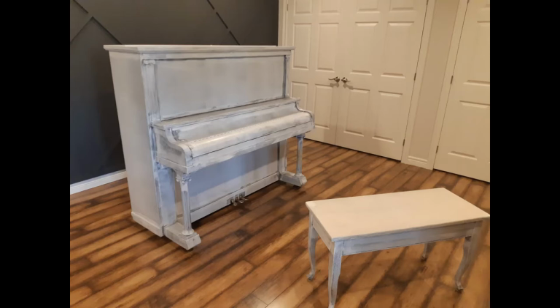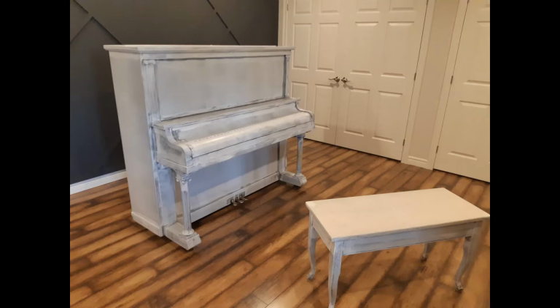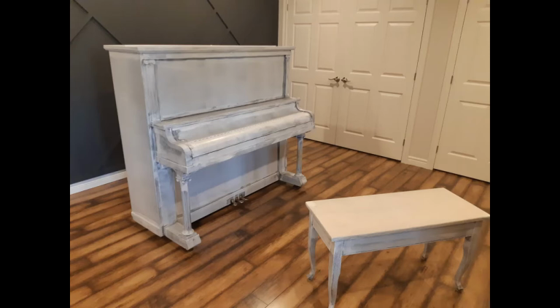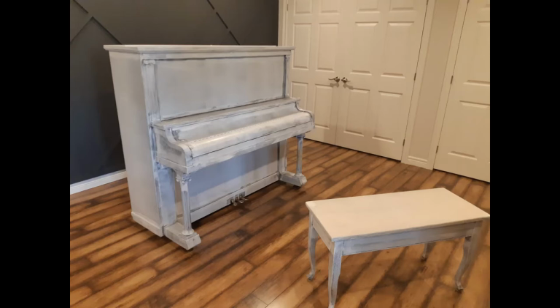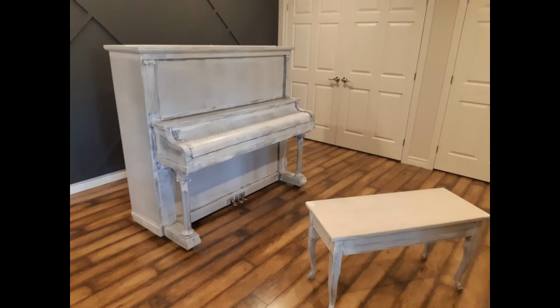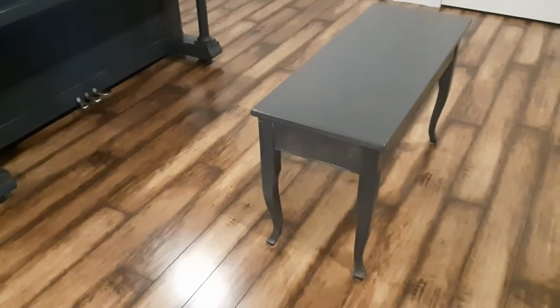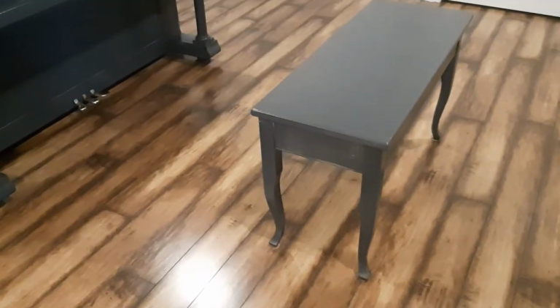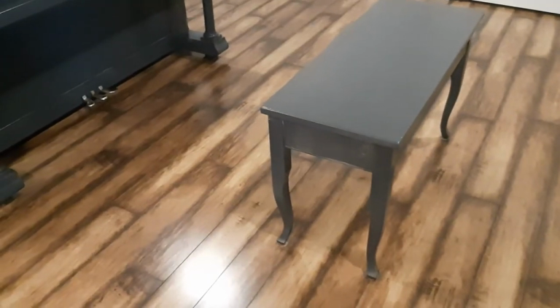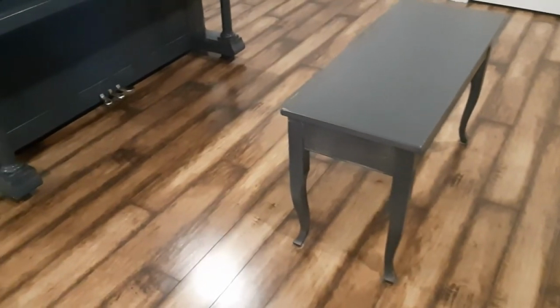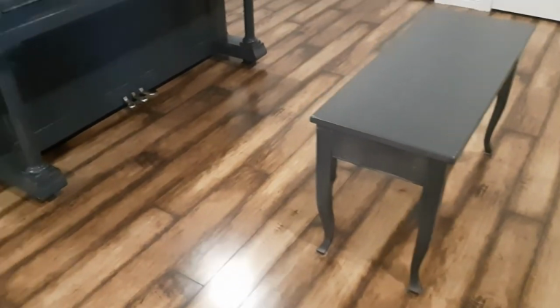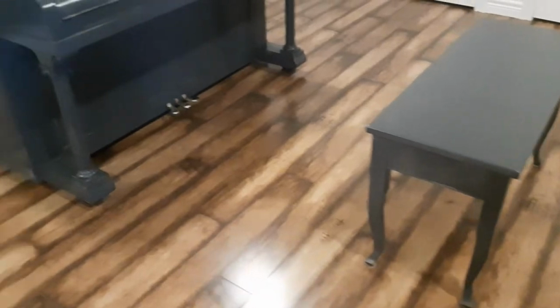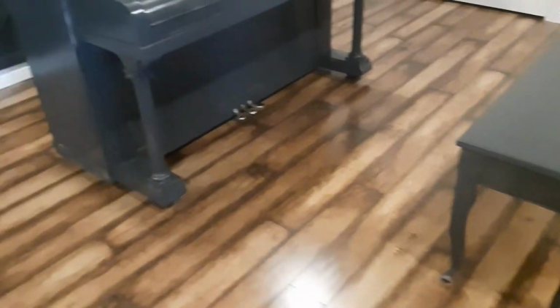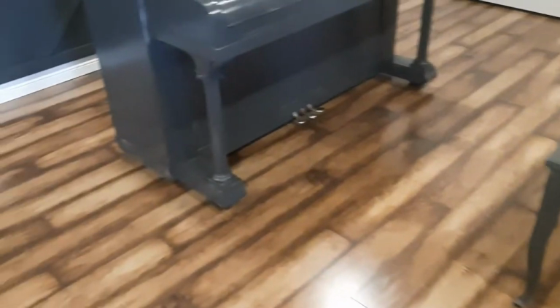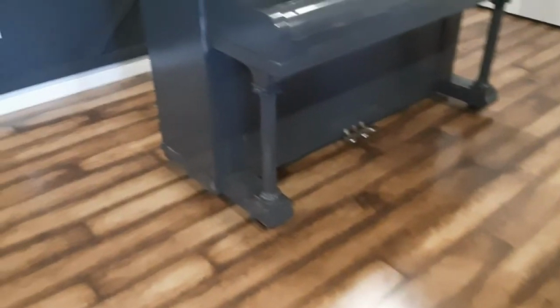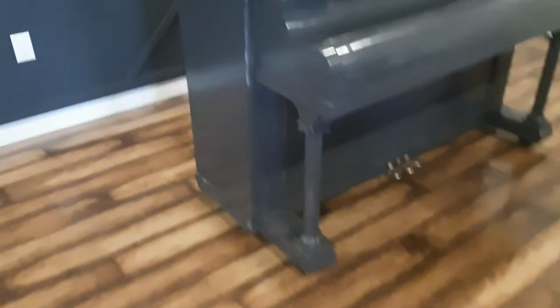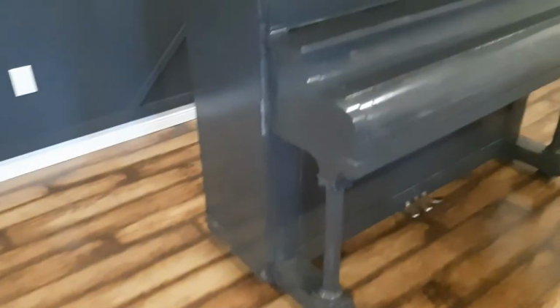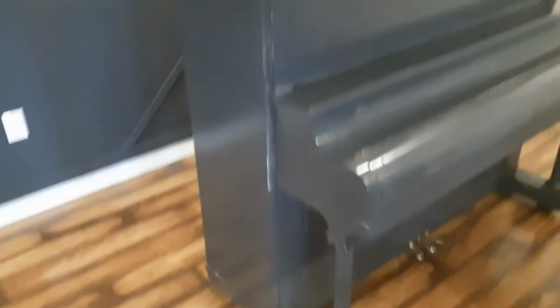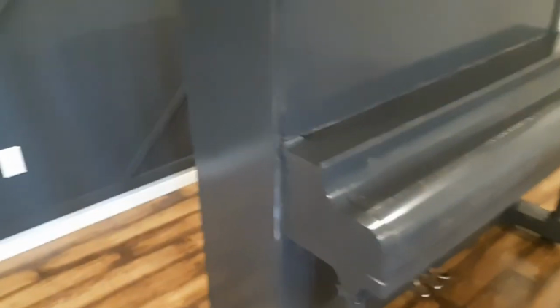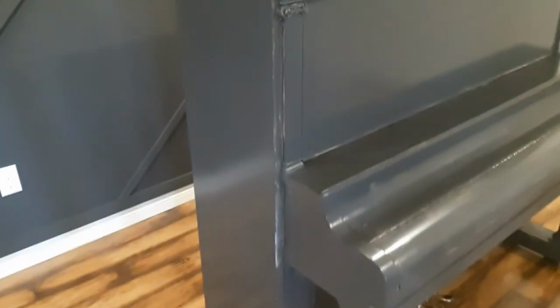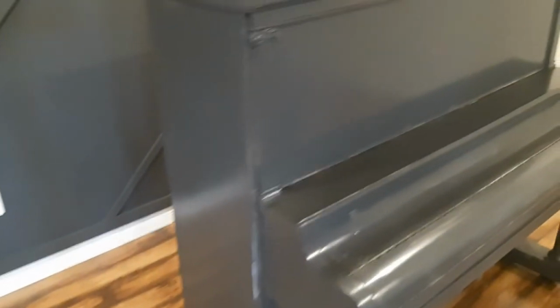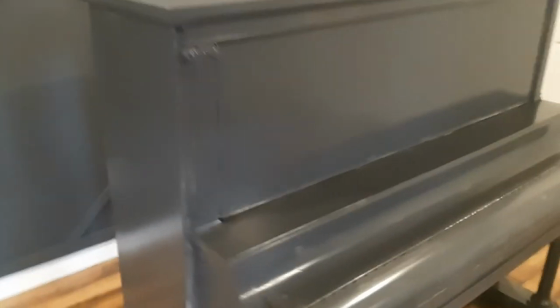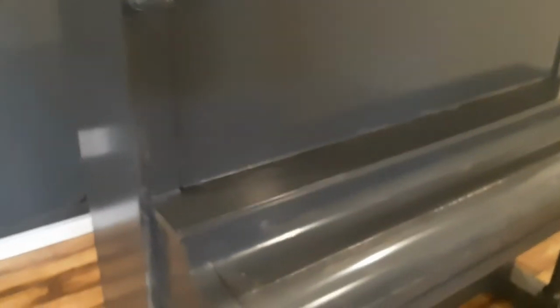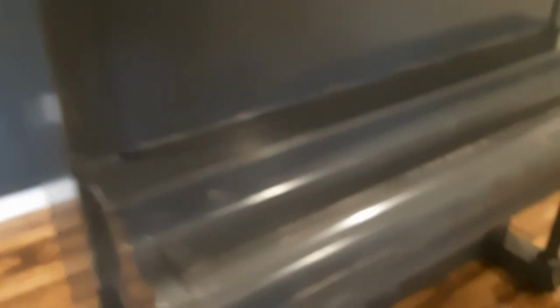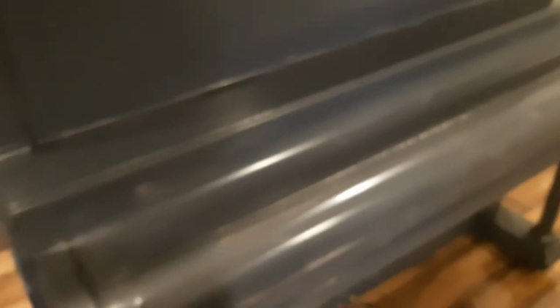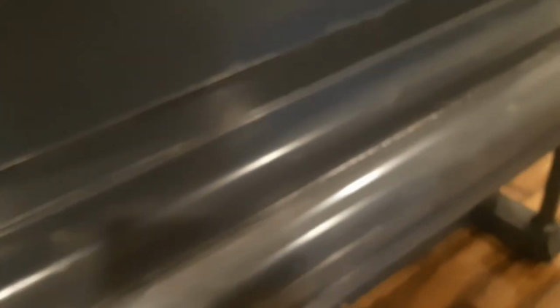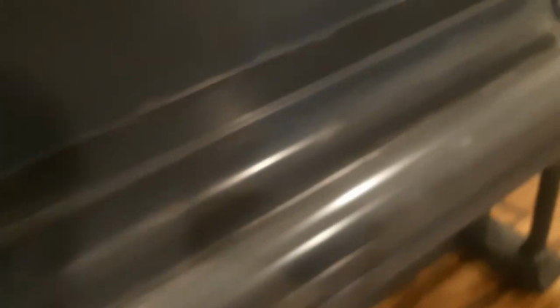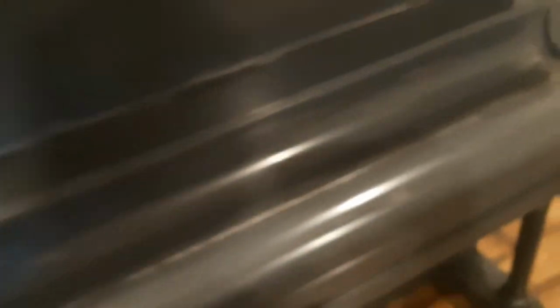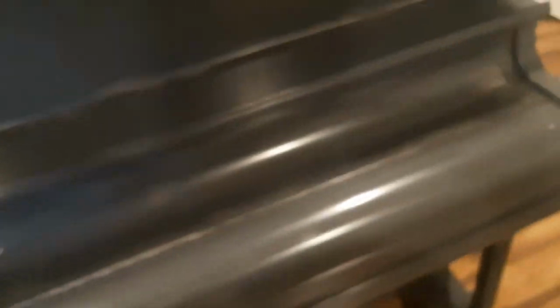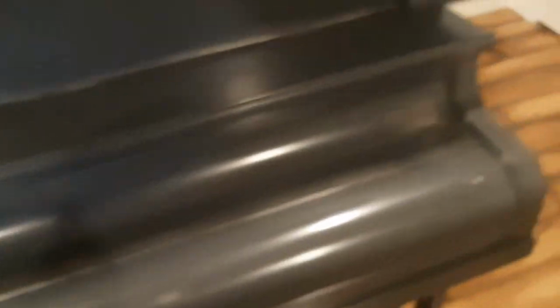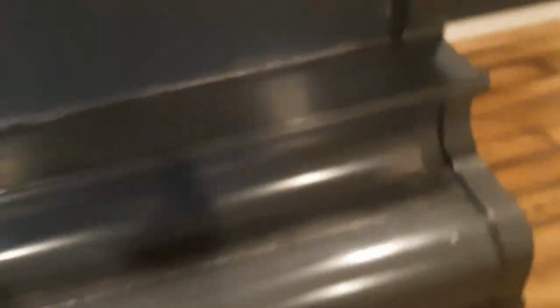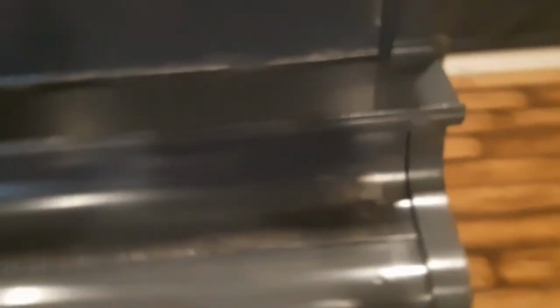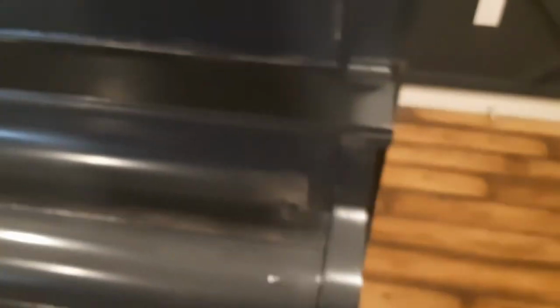For the paint I used furniture and cabinet paint — it's just a bit more durable. This is the first coat. You can see there's some streakiness, as not everything gets covered in the first coat.